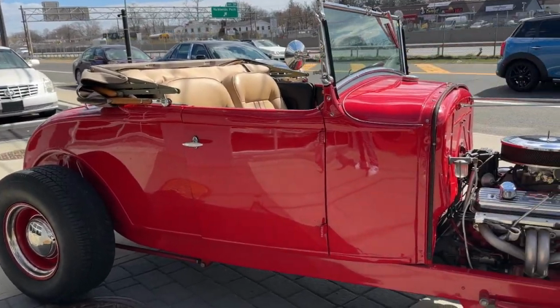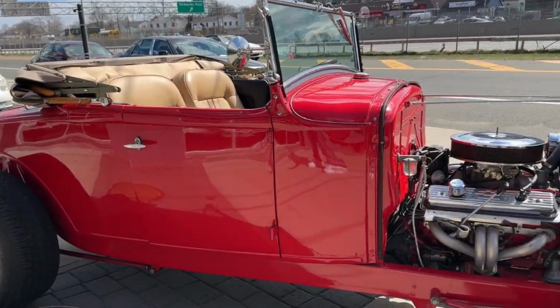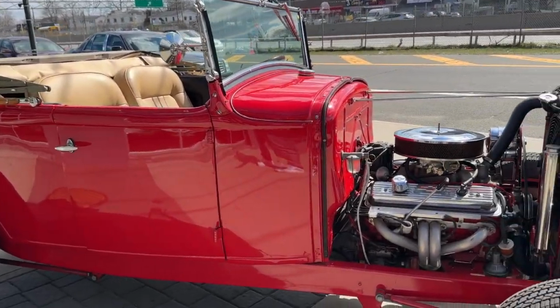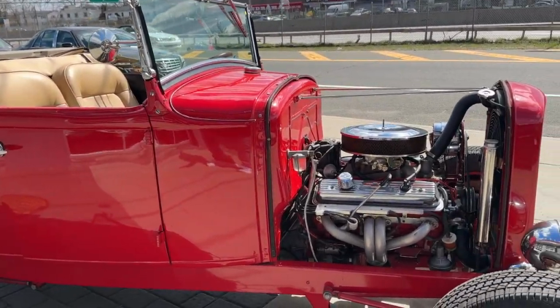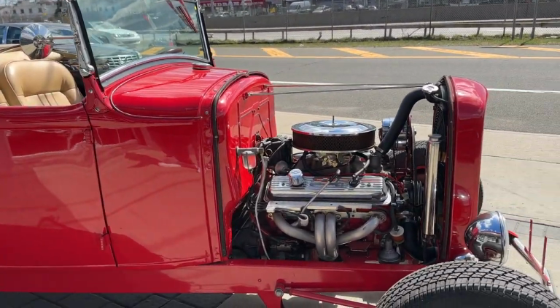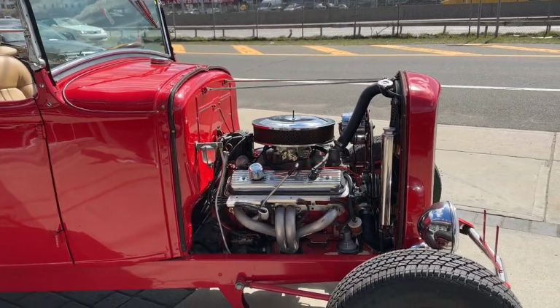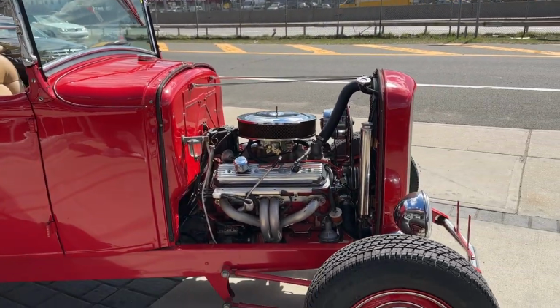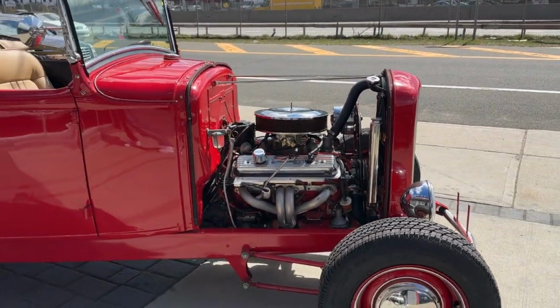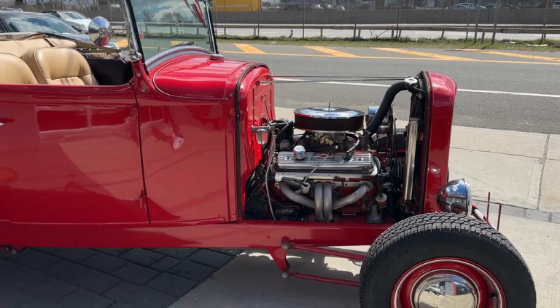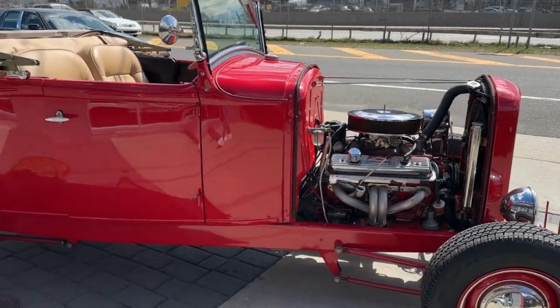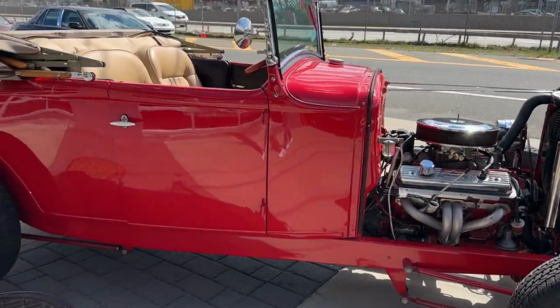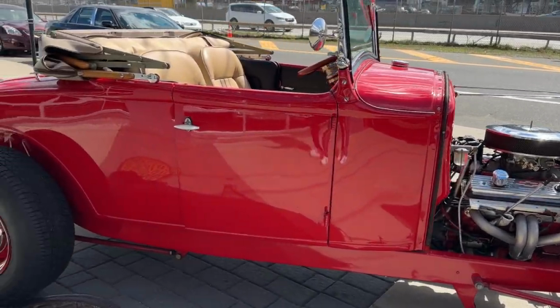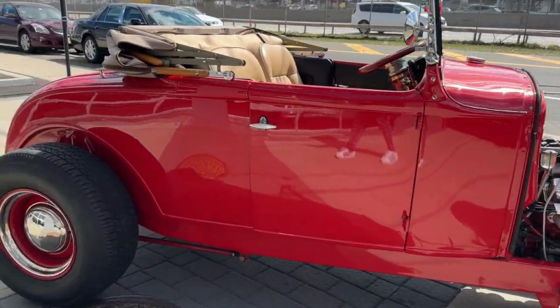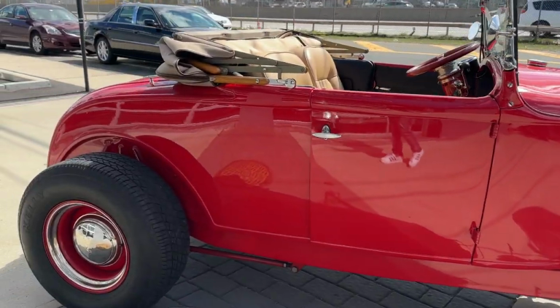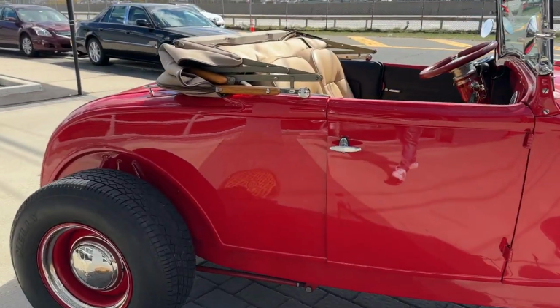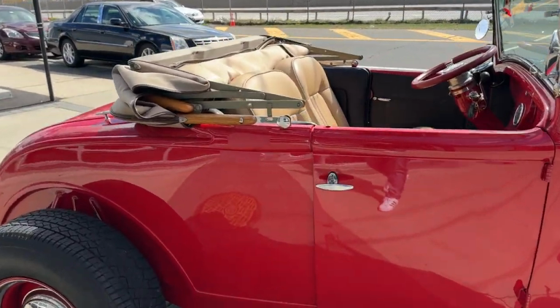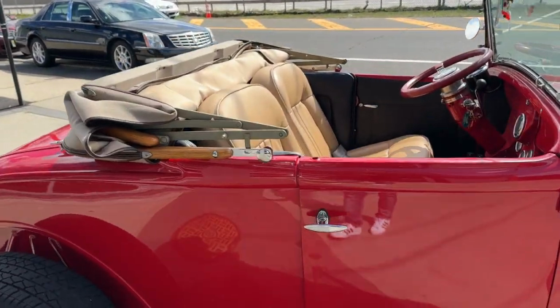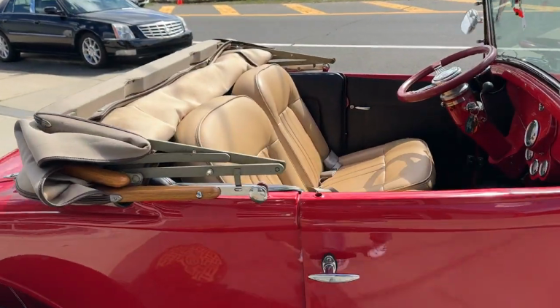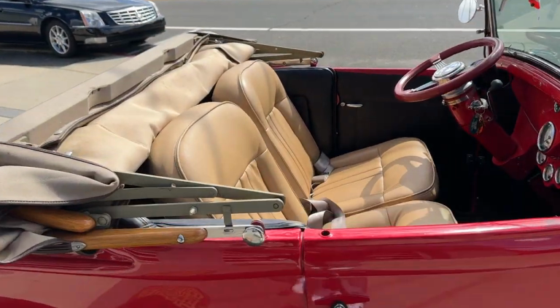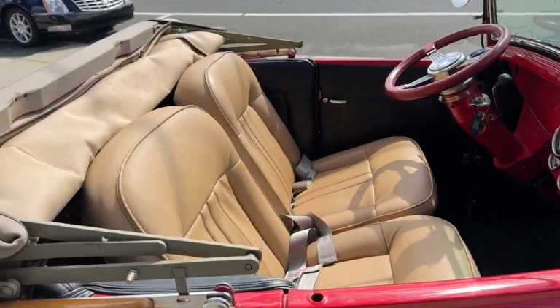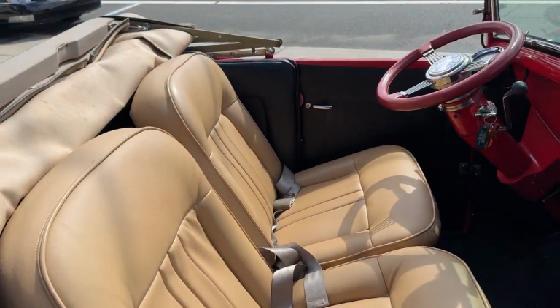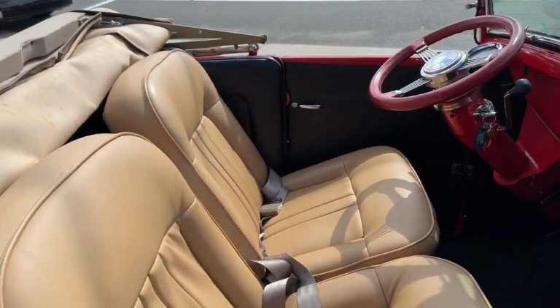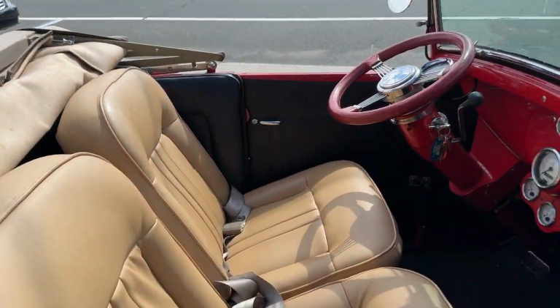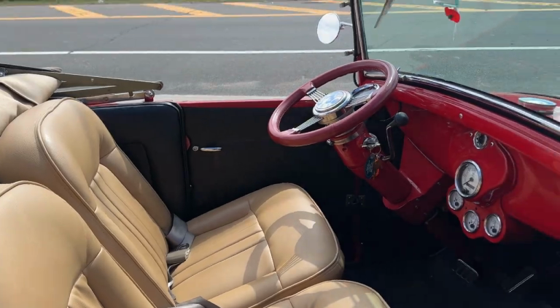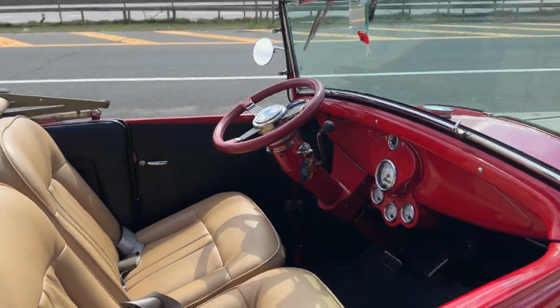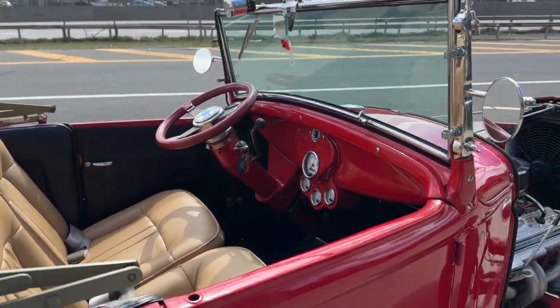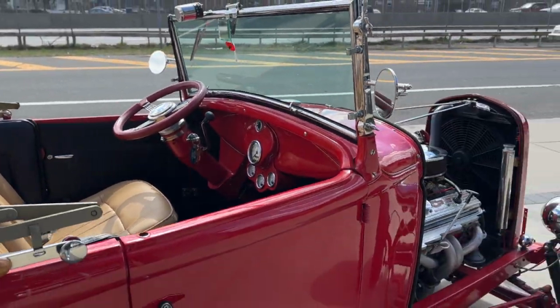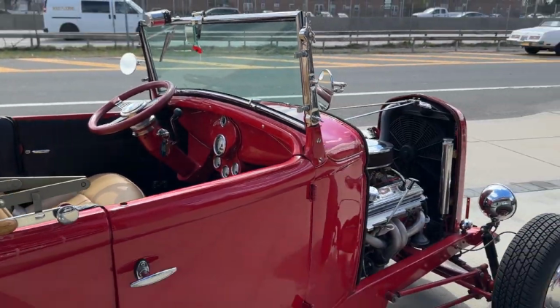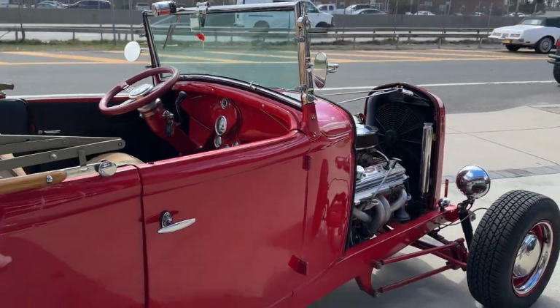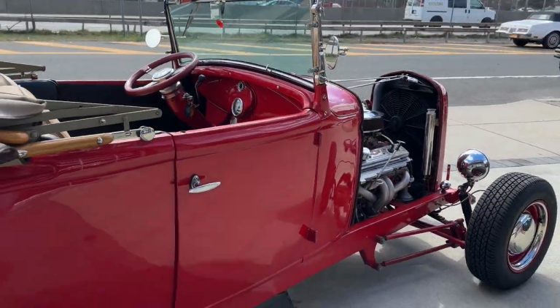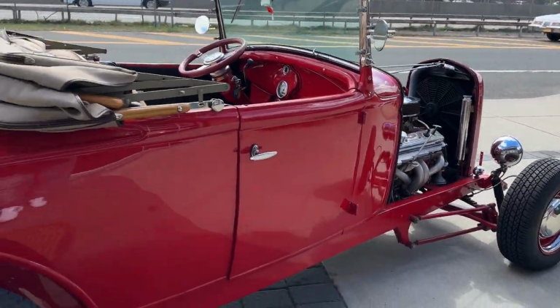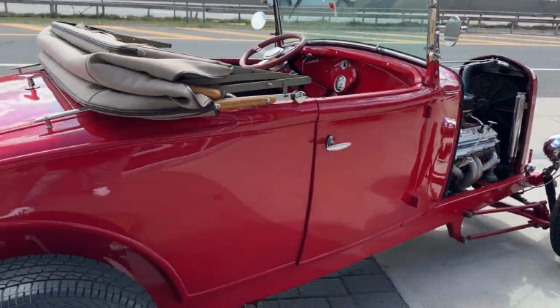Everything works — the lights, it's got tilt wheel, it's got four wheel disc brakes, complete new custom material, top is like brand new. Just an awesome car right here.